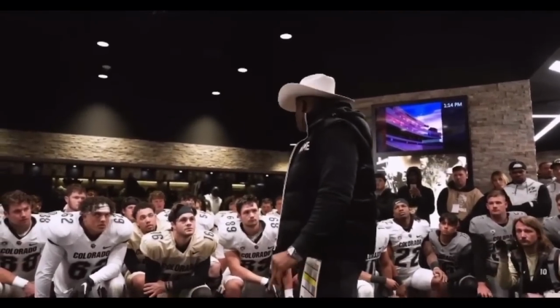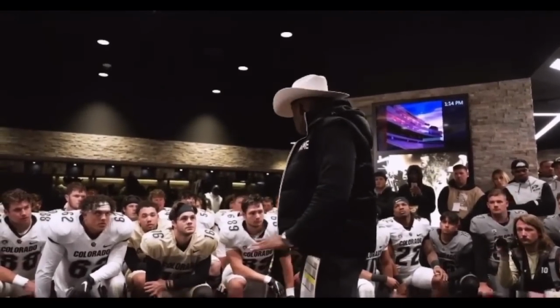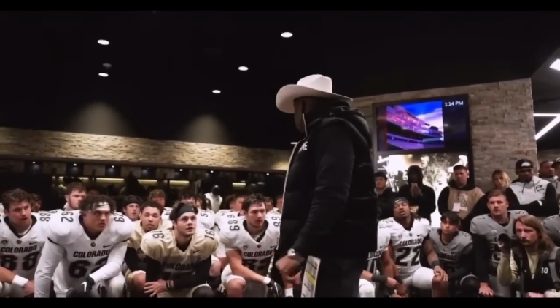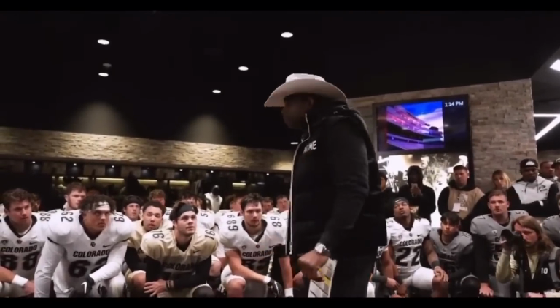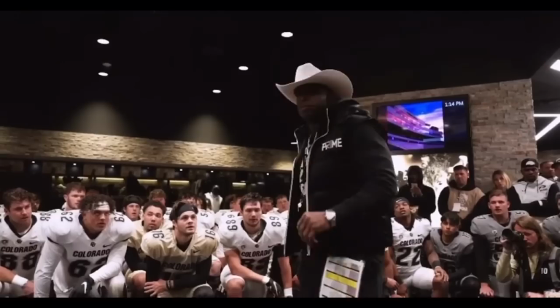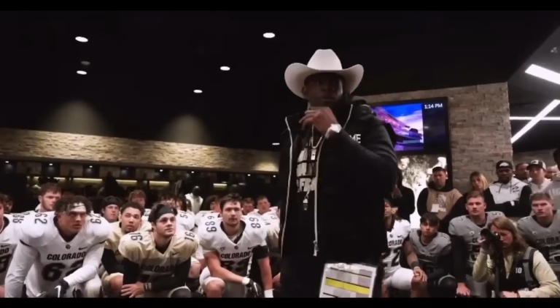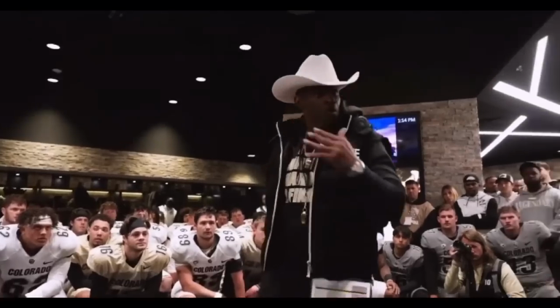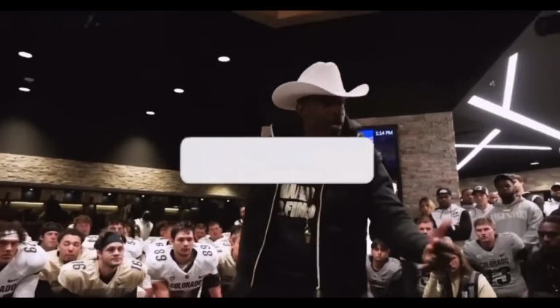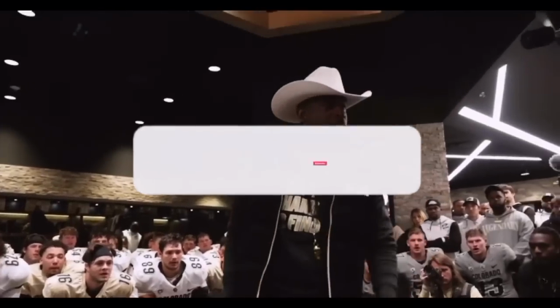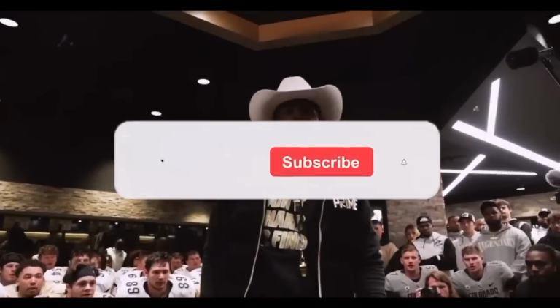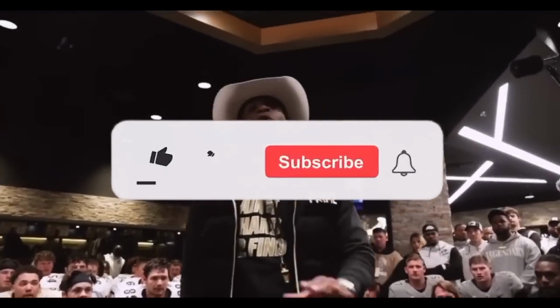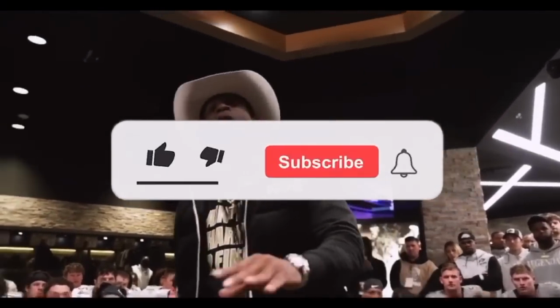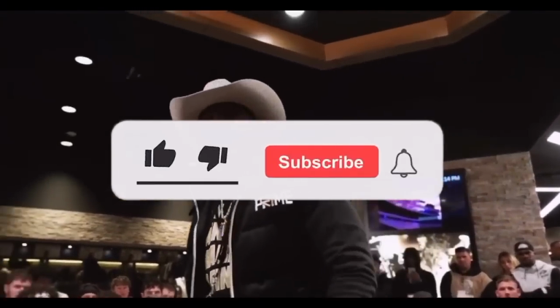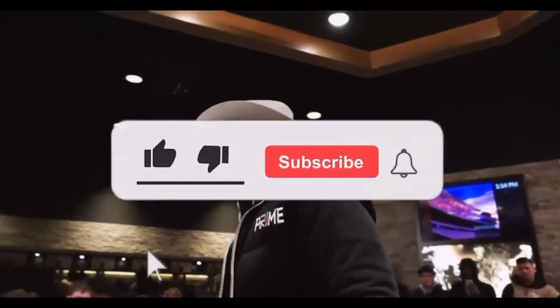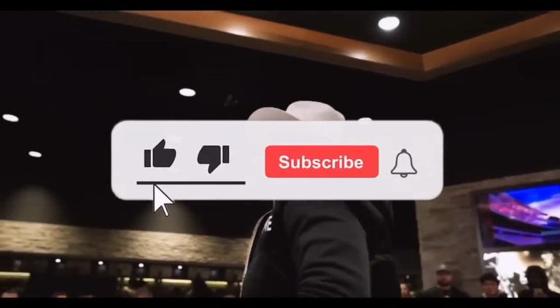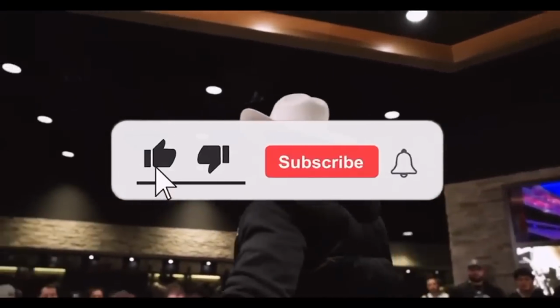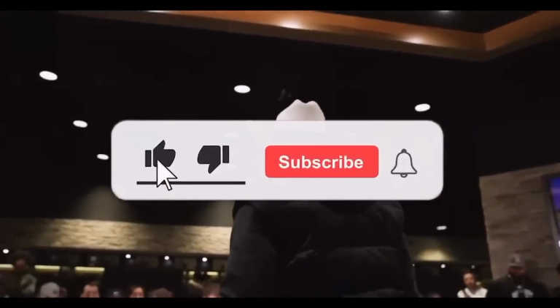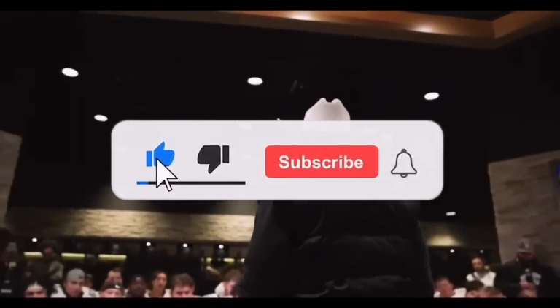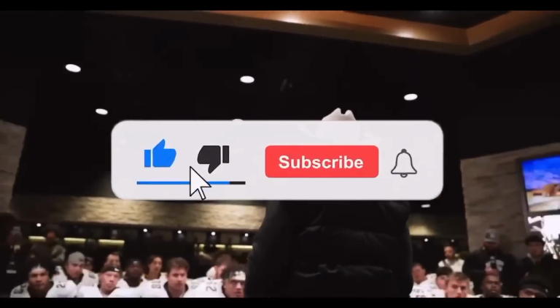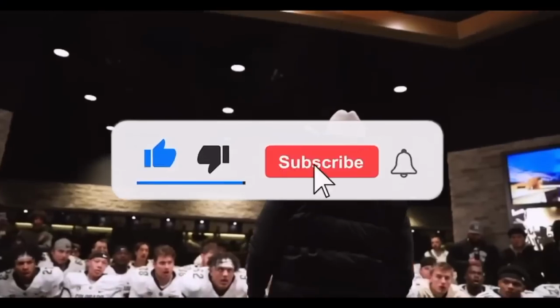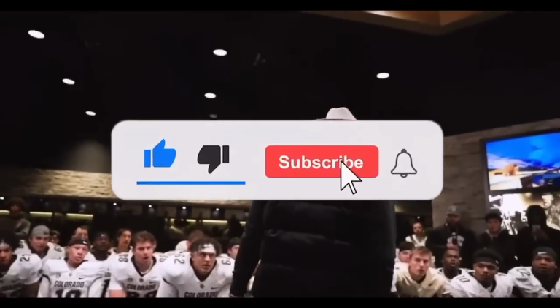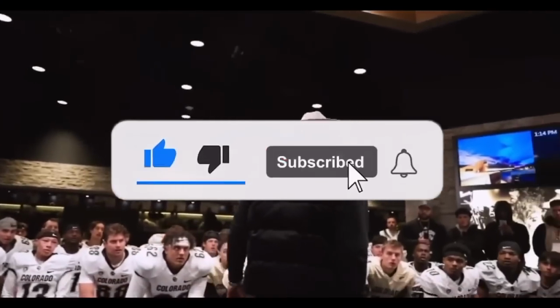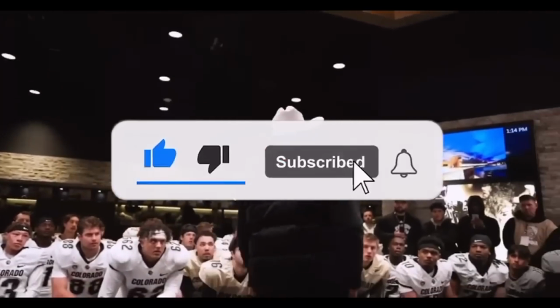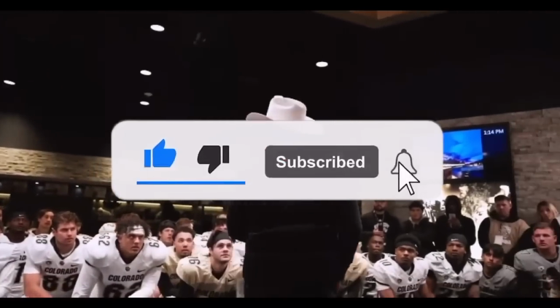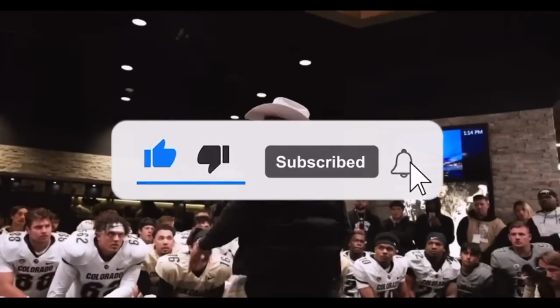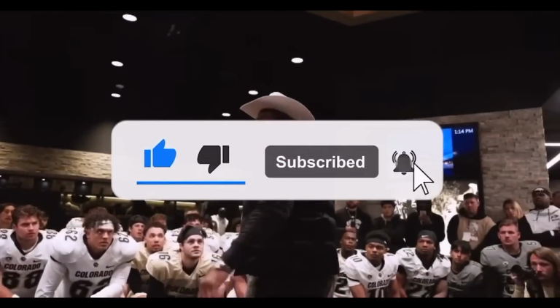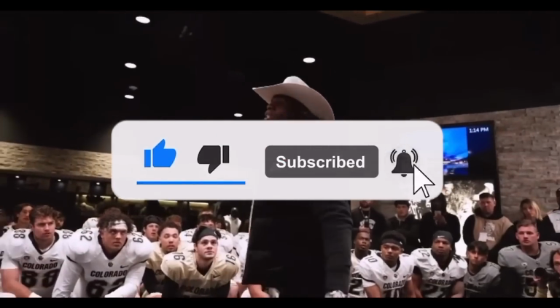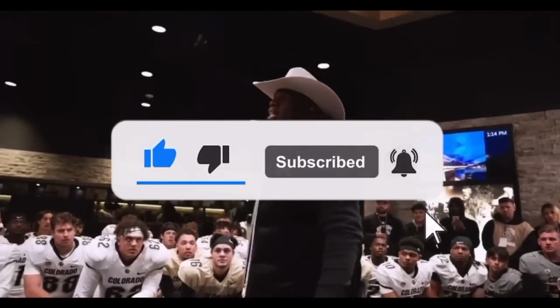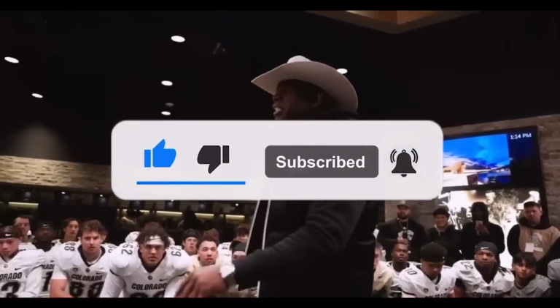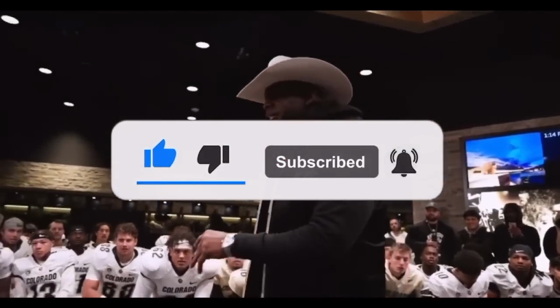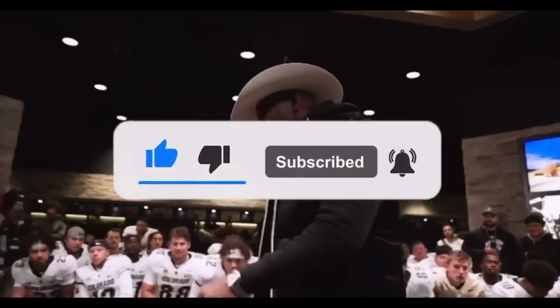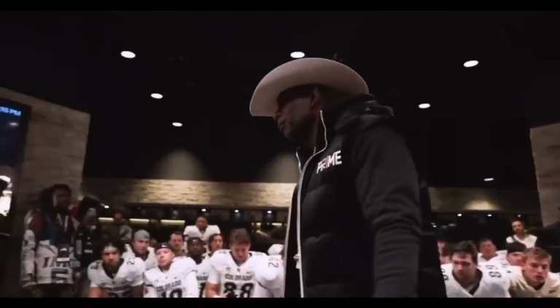But before we get into it, if you enjoy the content on the channel, hit that like button like it stole something from you, and make sure you subscribe so you can stay in the loop every time we drop a new video.